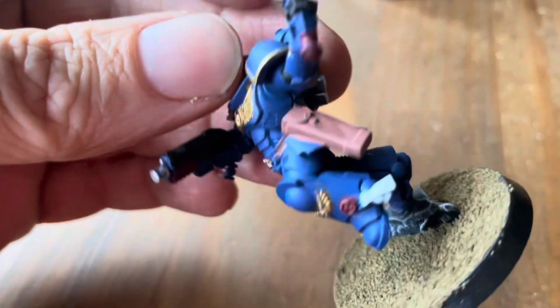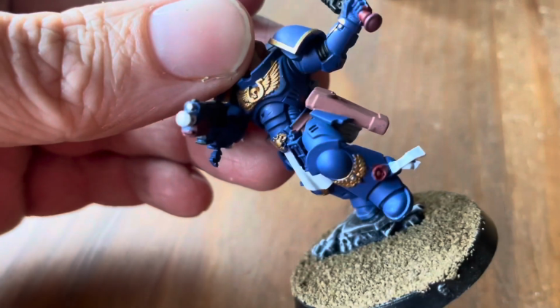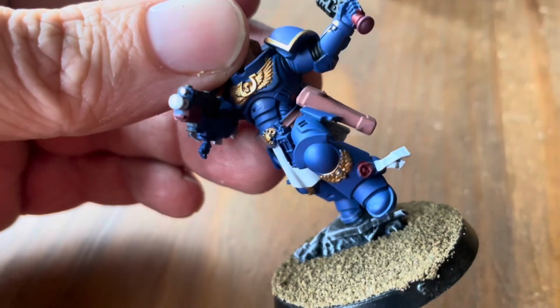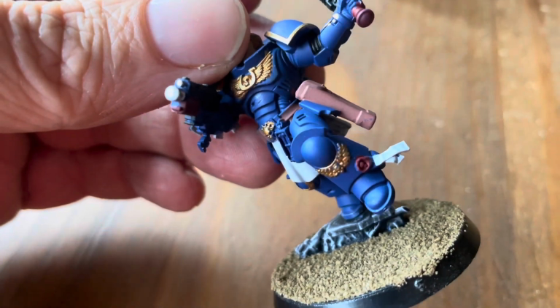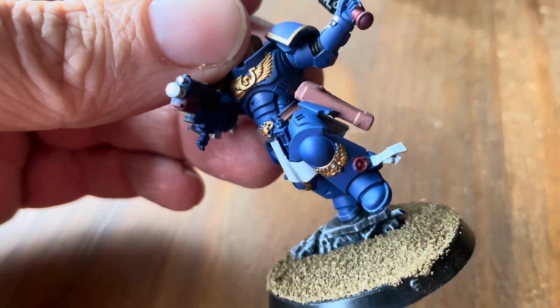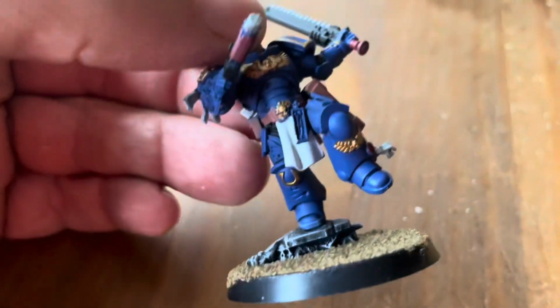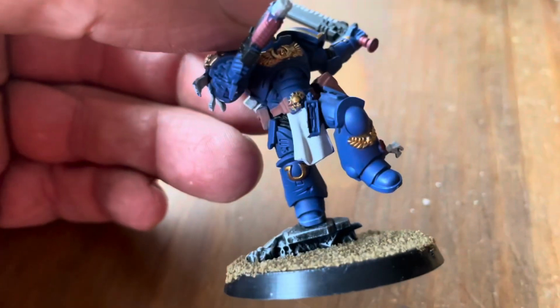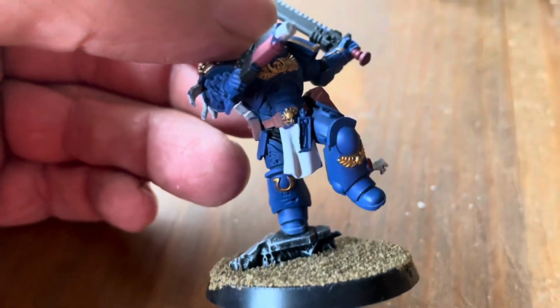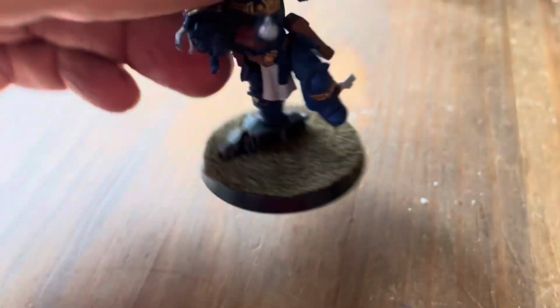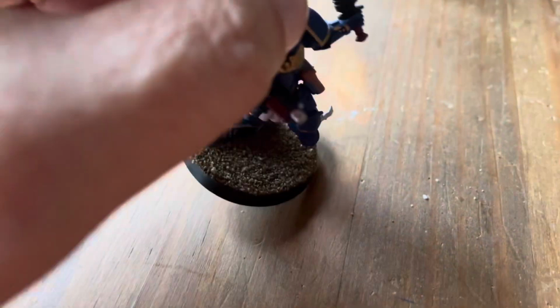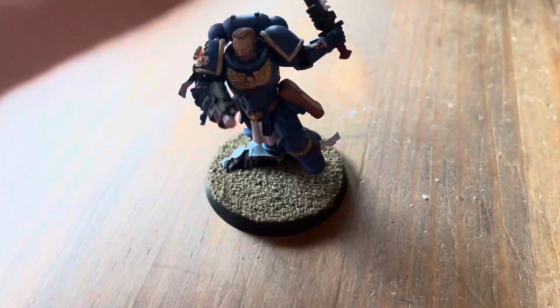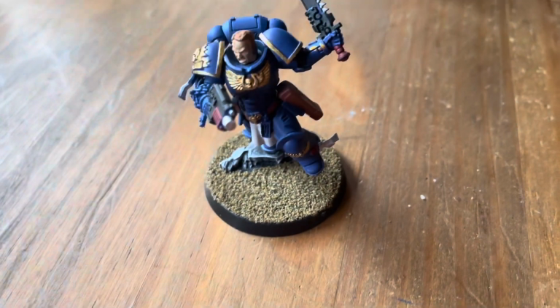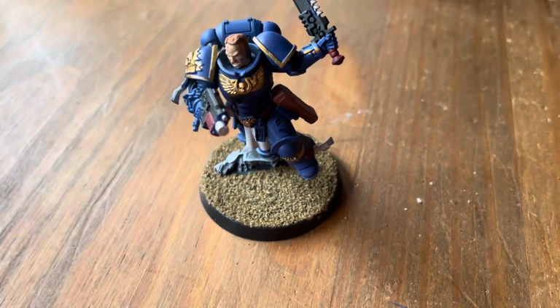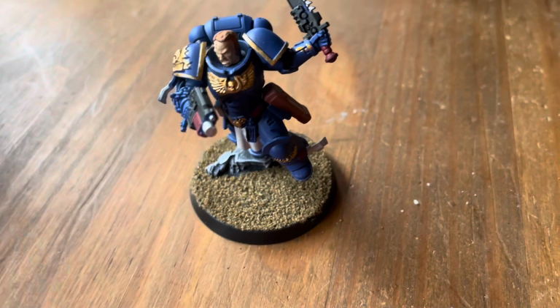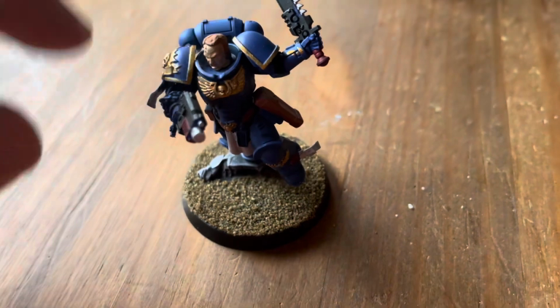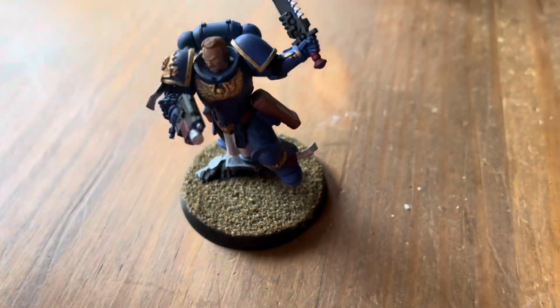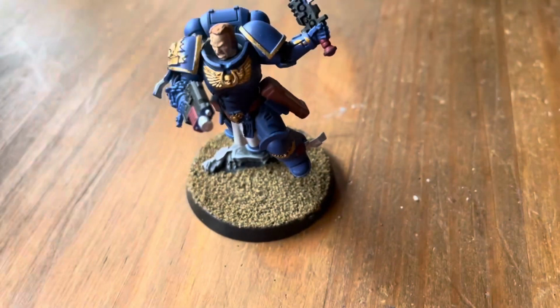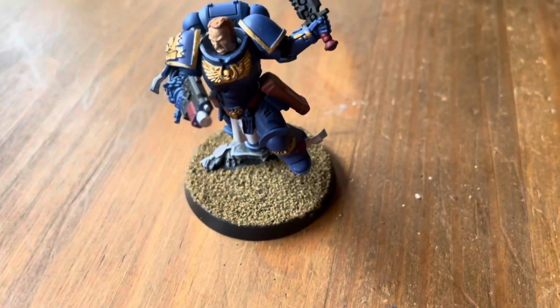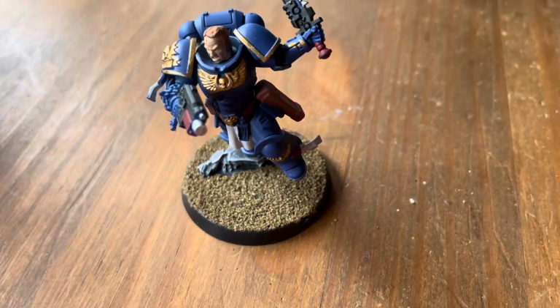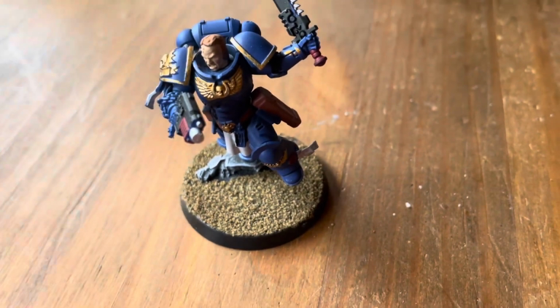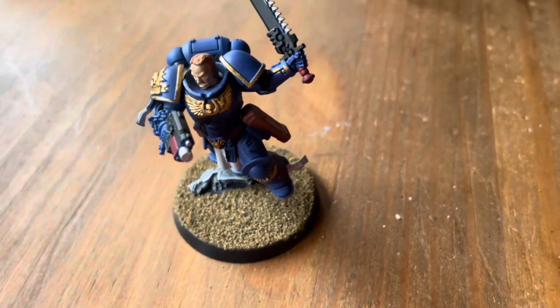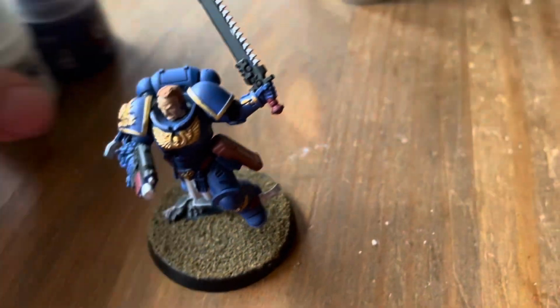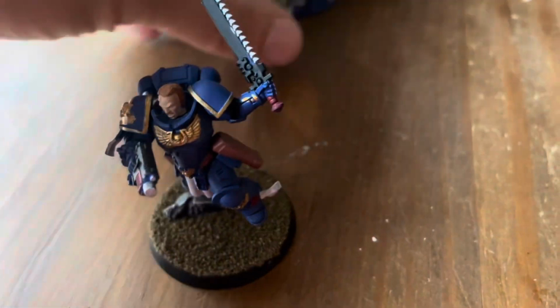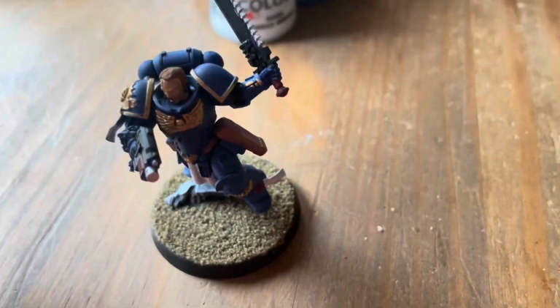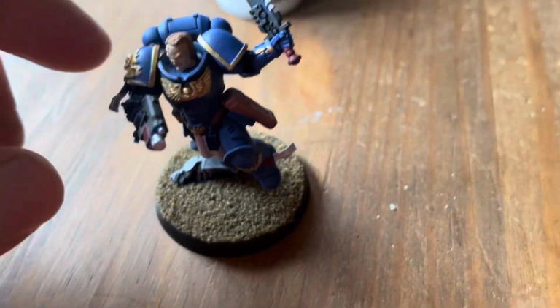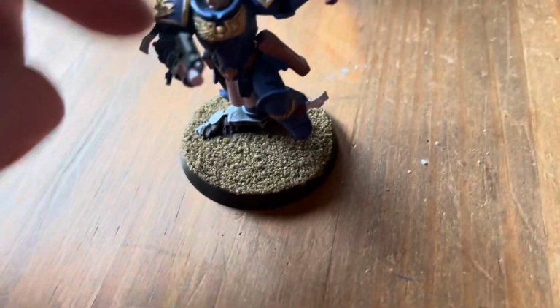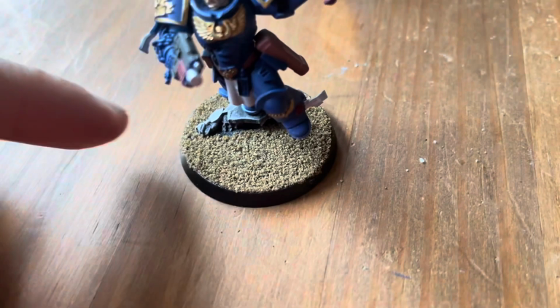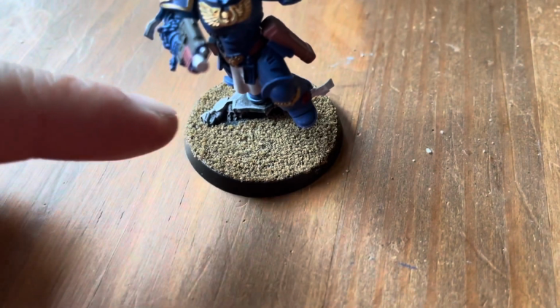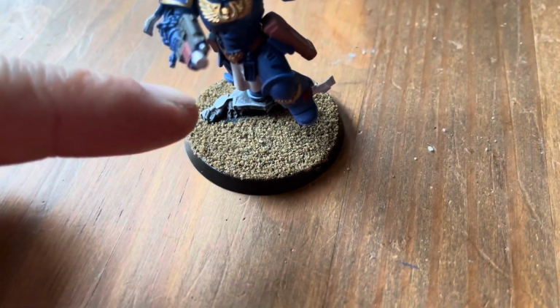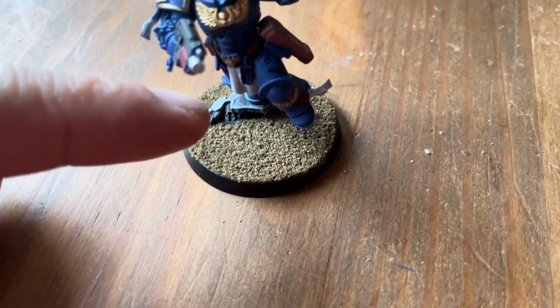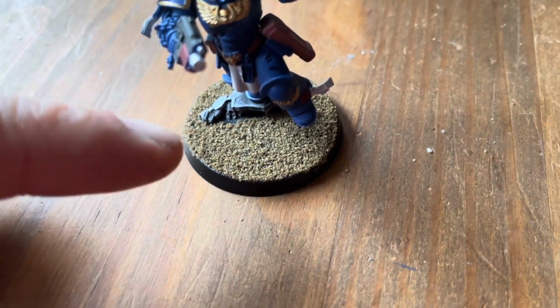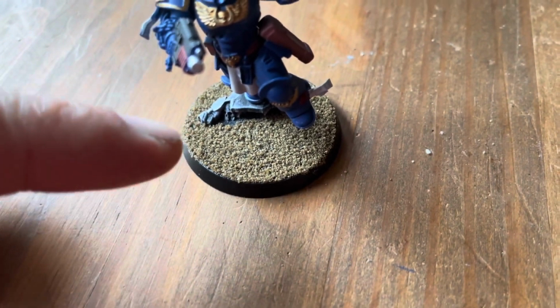For the cape and the scroll parts I just did Corax White, and then for the wax seals I just did some Mephiston Red.